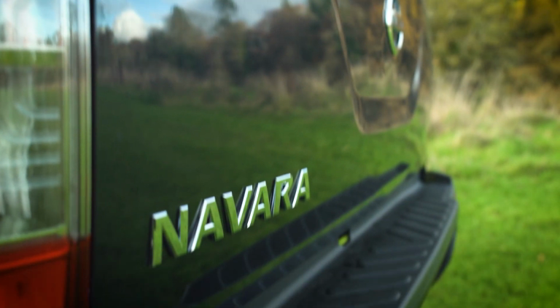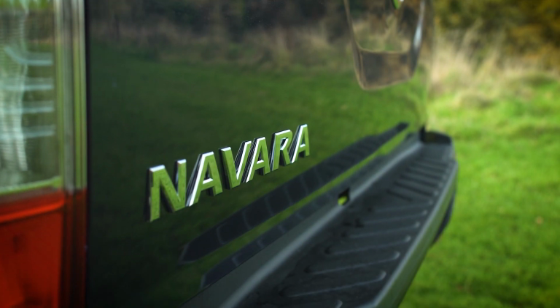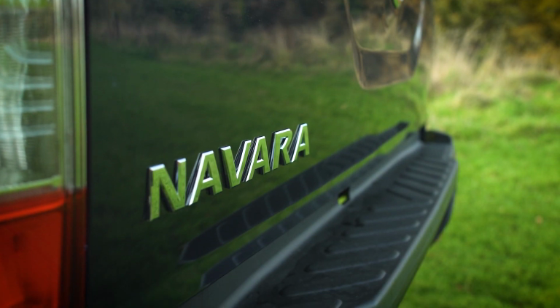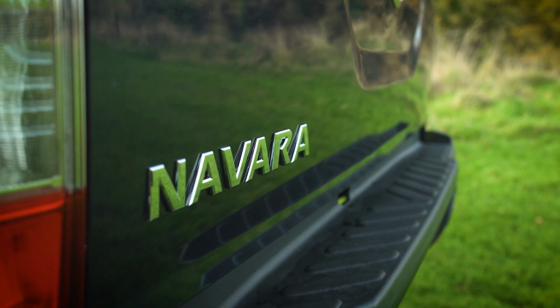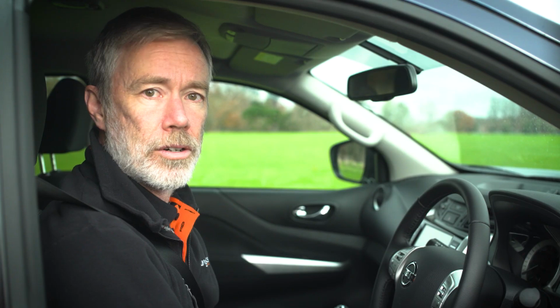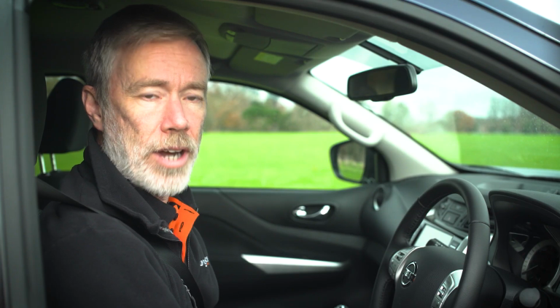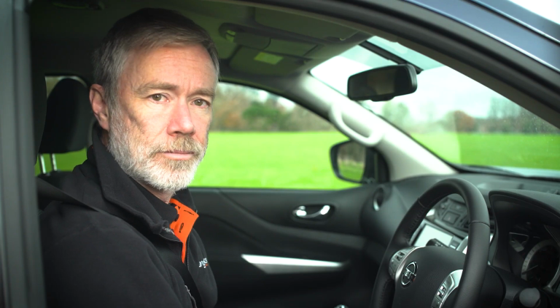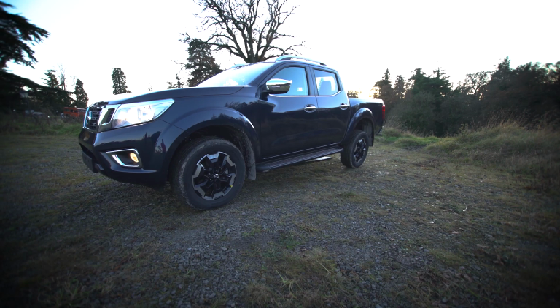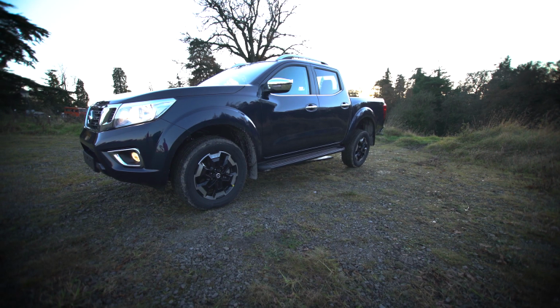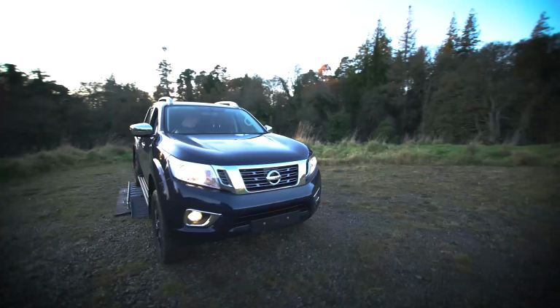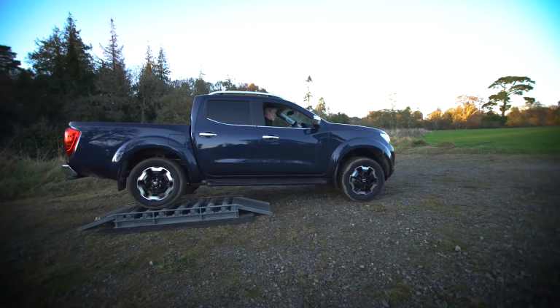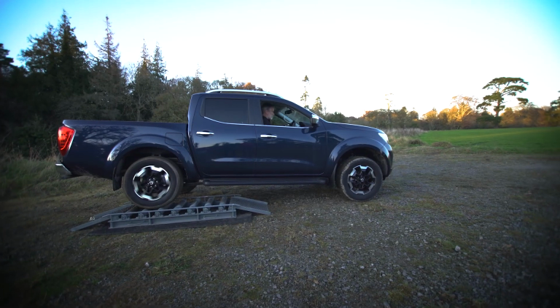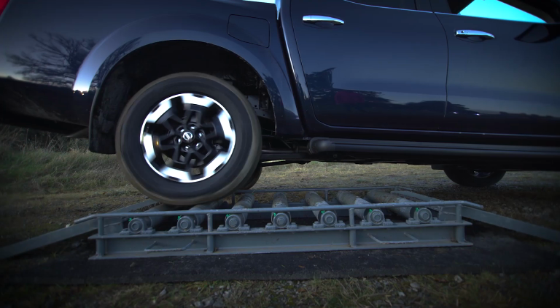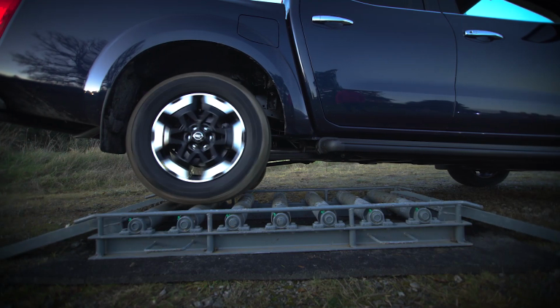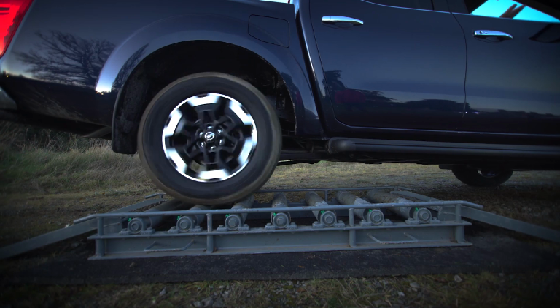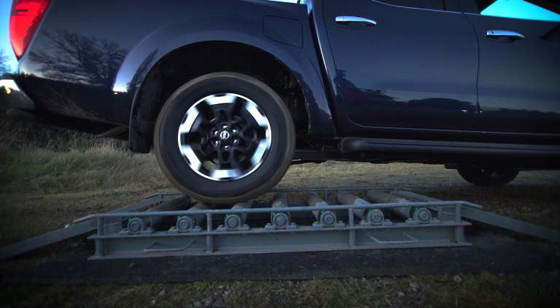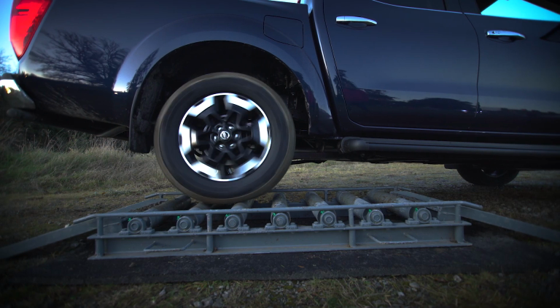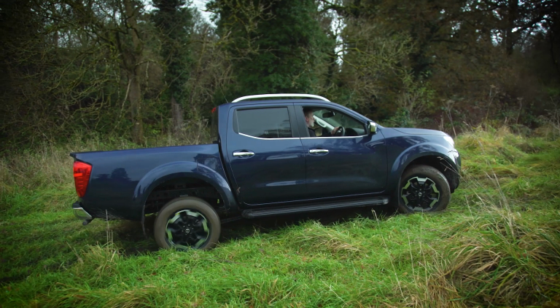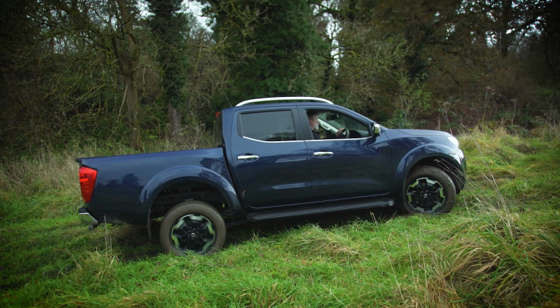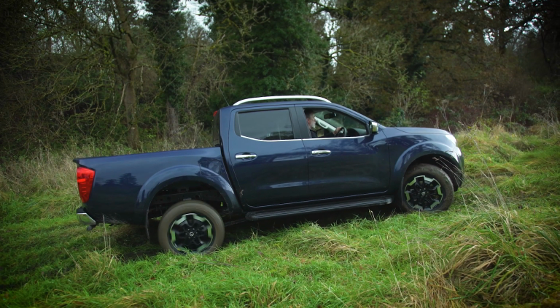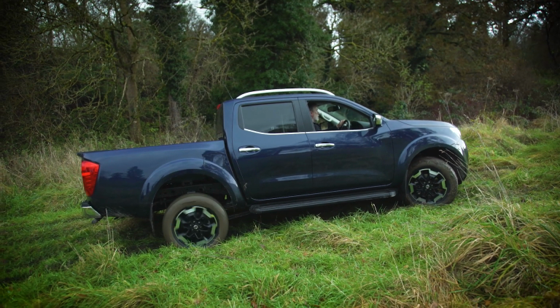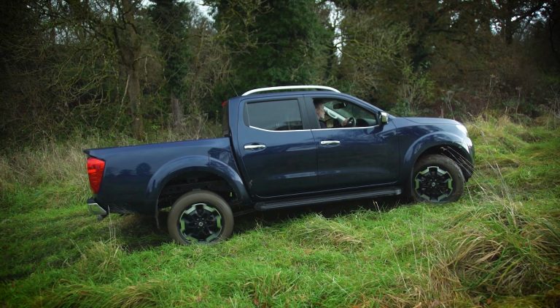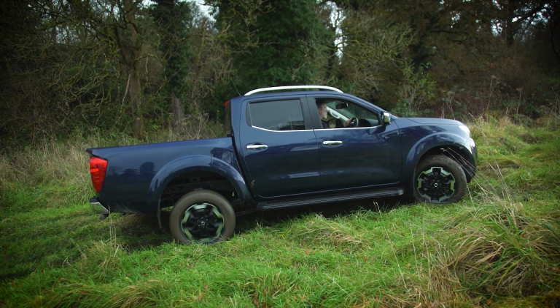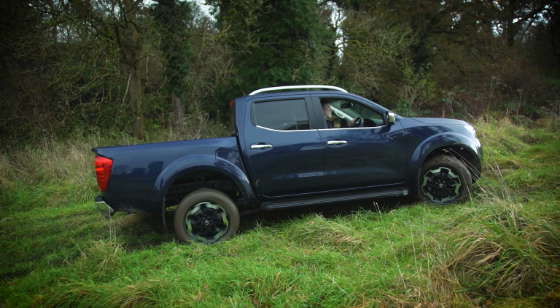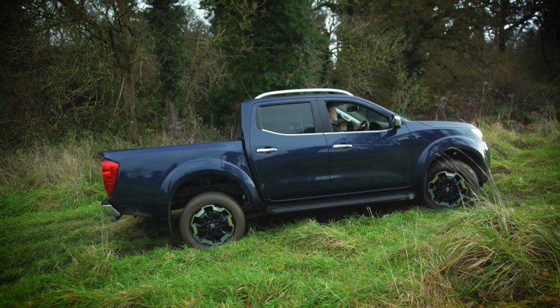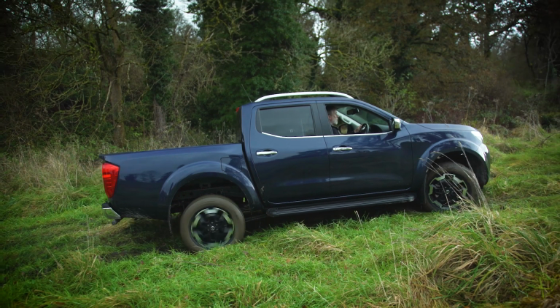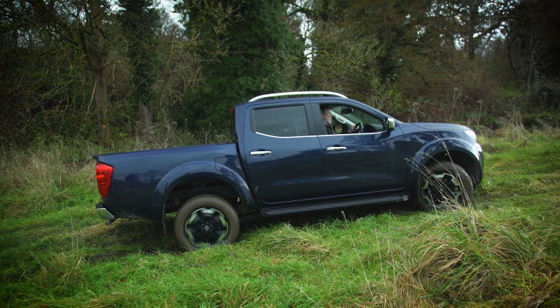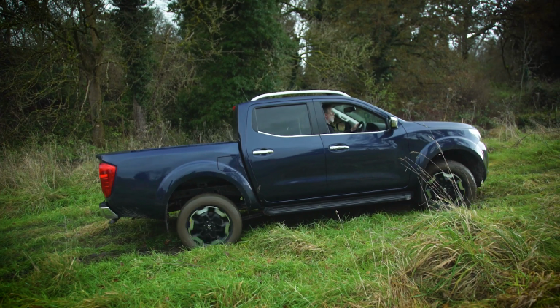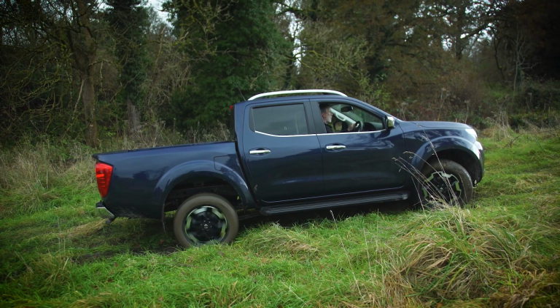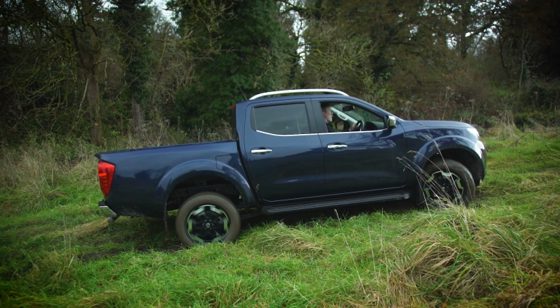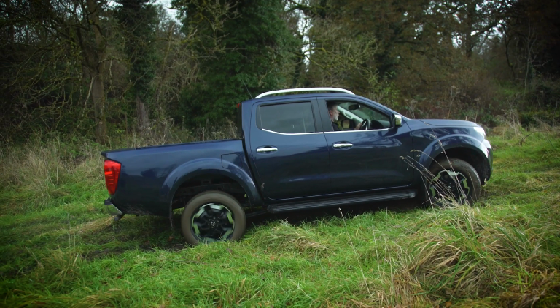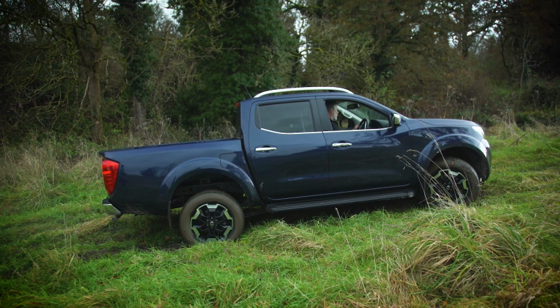Your Nissan Navara is stuck or losing traction — you can see it more clearly here on our rollers. With the on-road drive mode 2H selected, you are stuck. To drive clear, you must select the correct four-wheel drive mode.